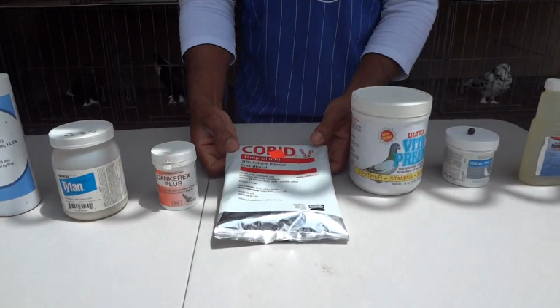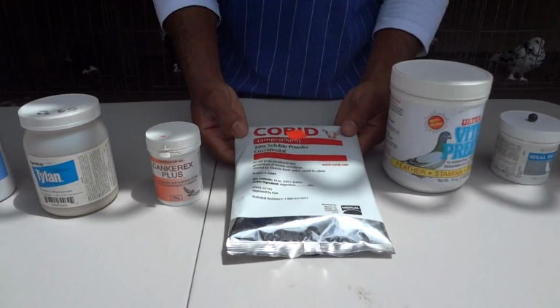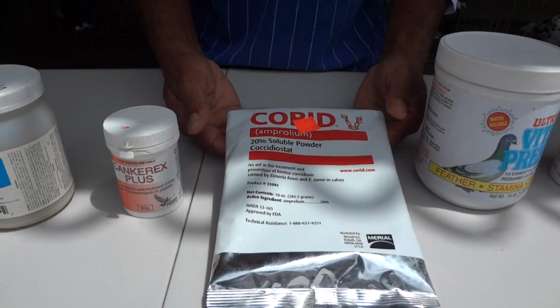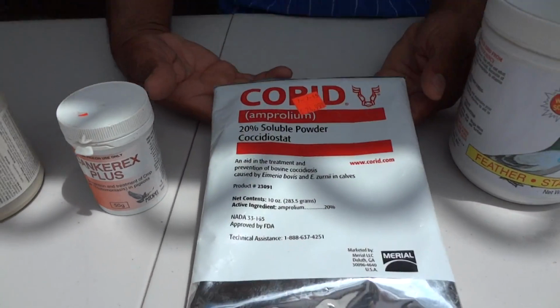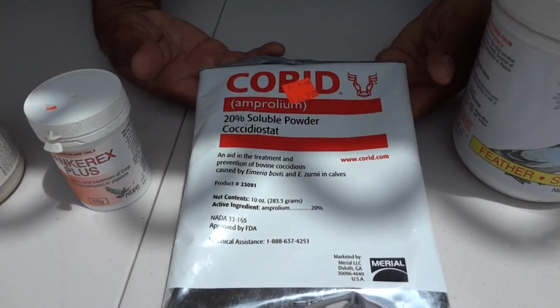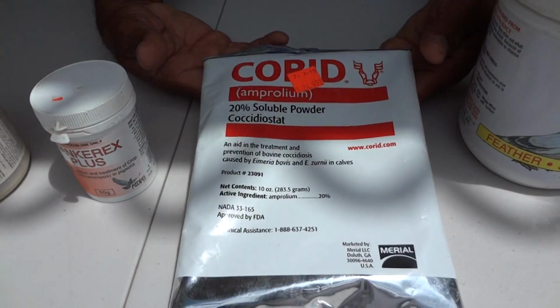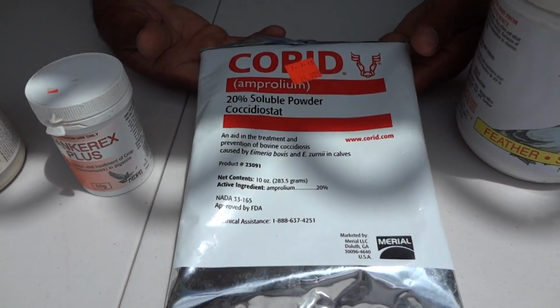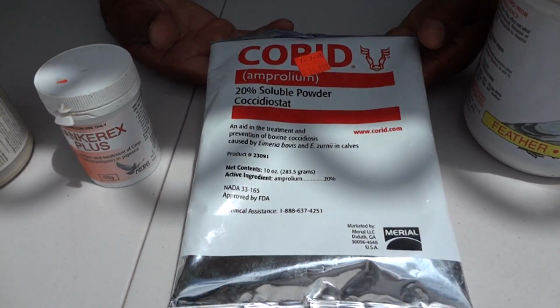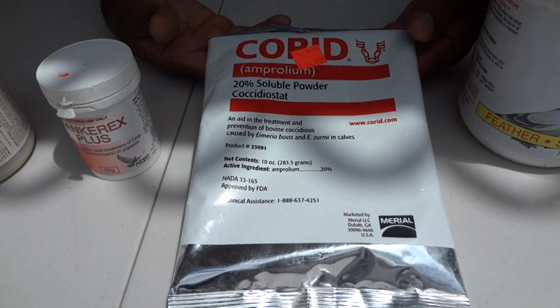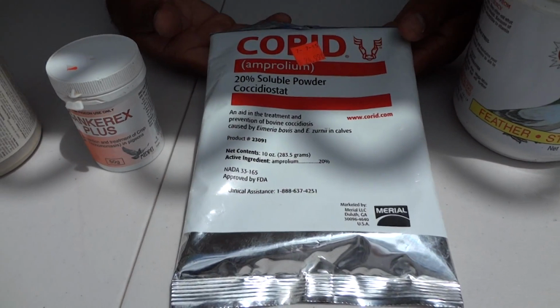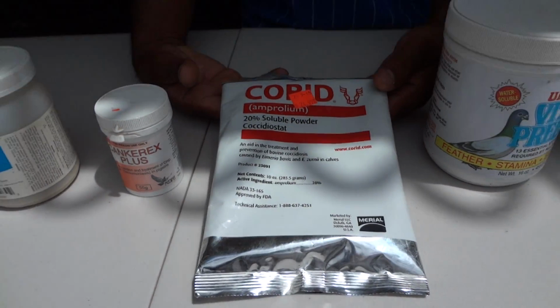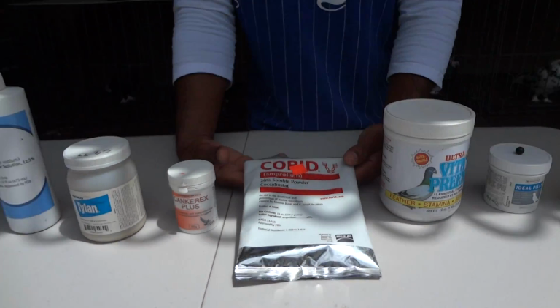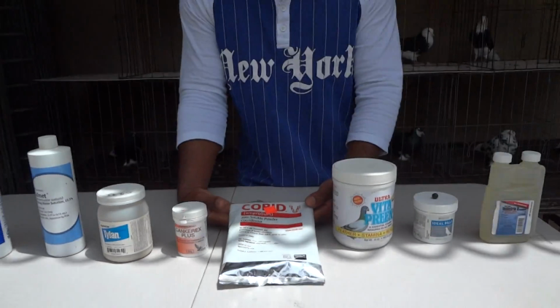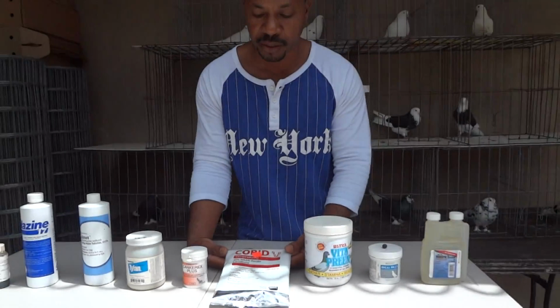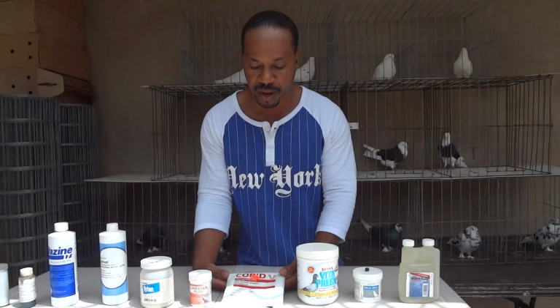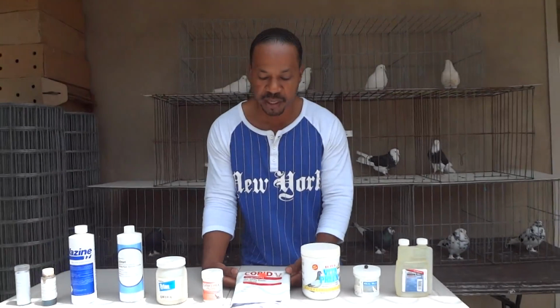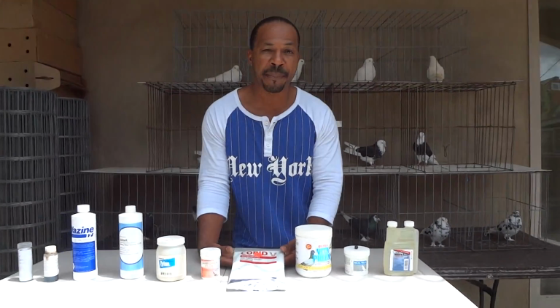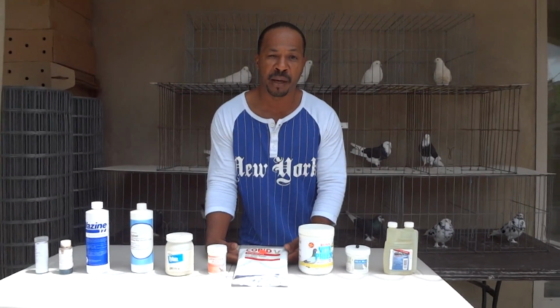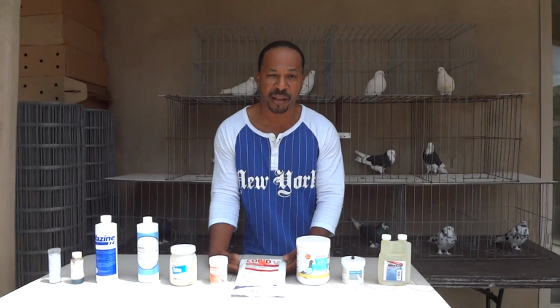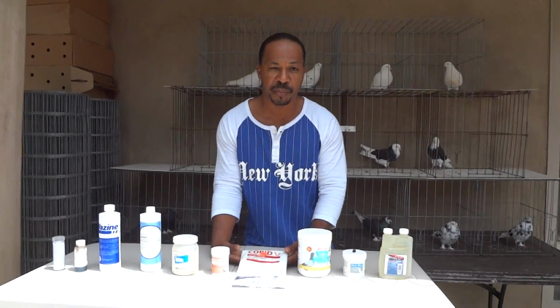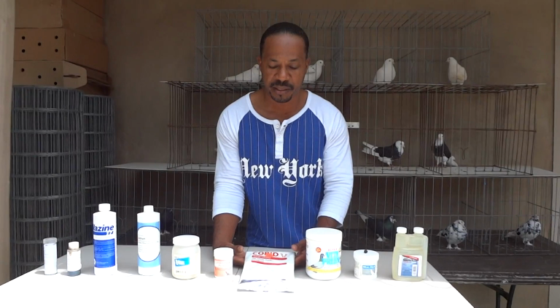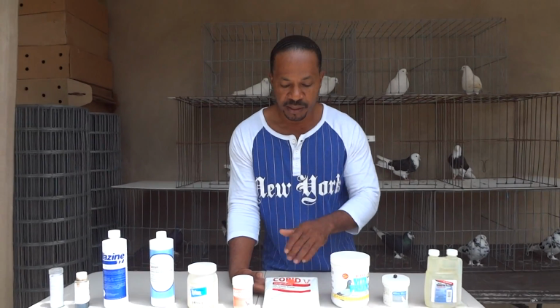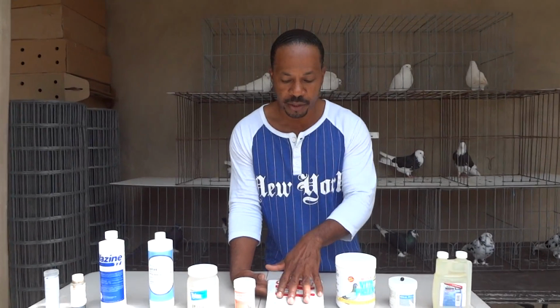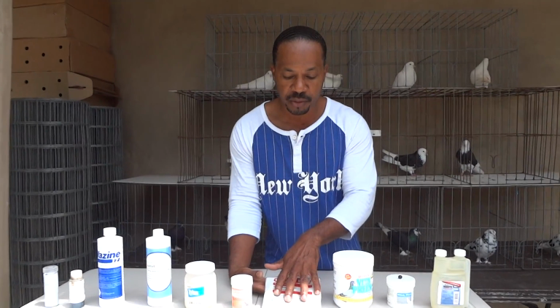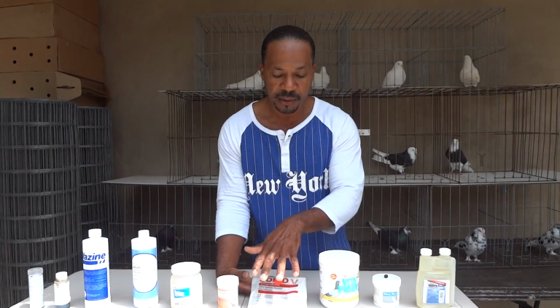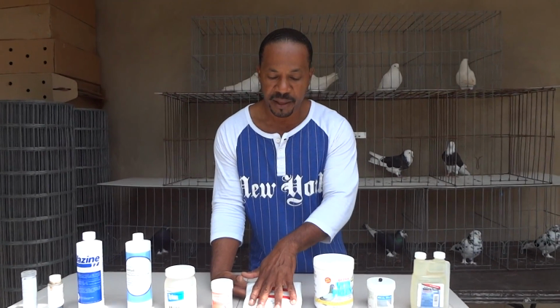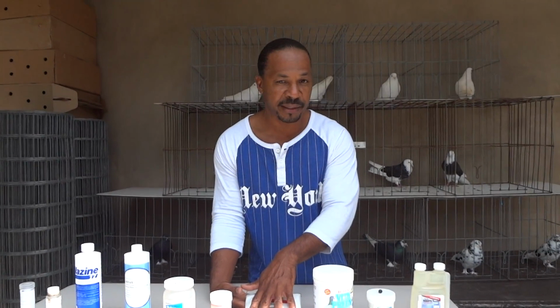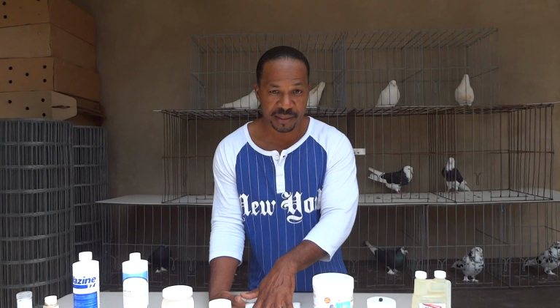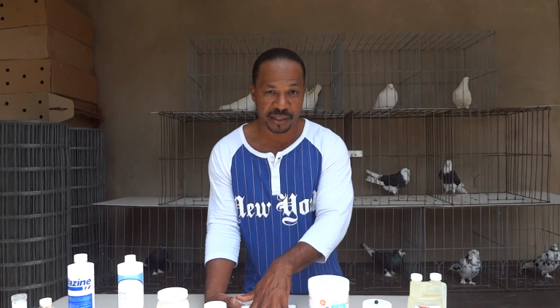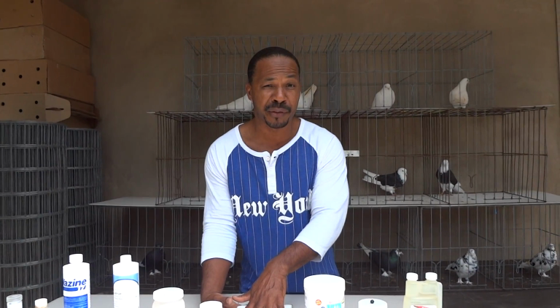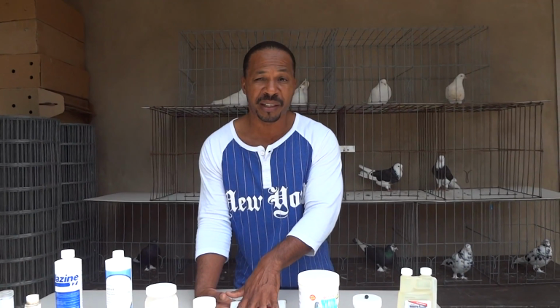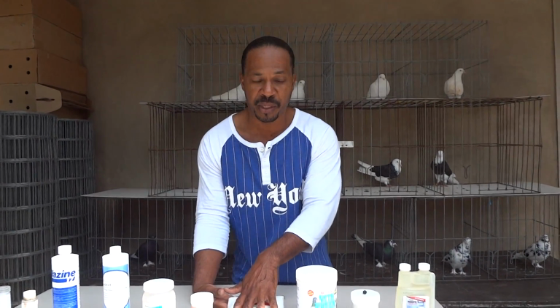We've got Corrid. Corrid is for the treatment of coccidiosis. Coccidiosis causes dark green droppings and rapid weight loss of your birds. Water soluble. Excellent product — I've used it and it works.